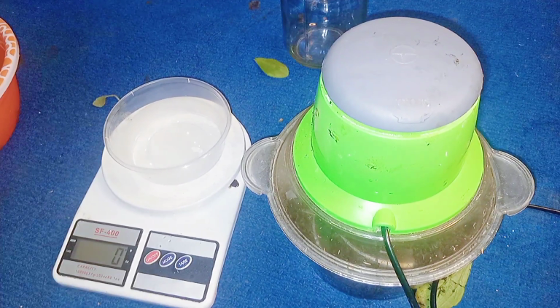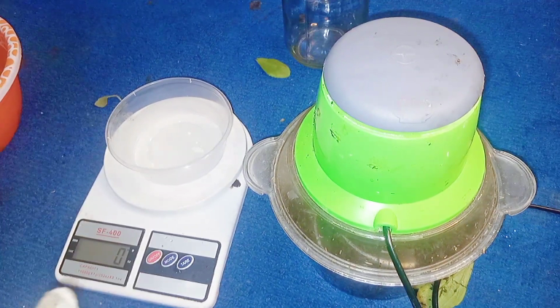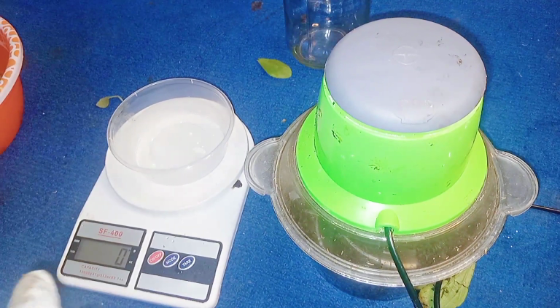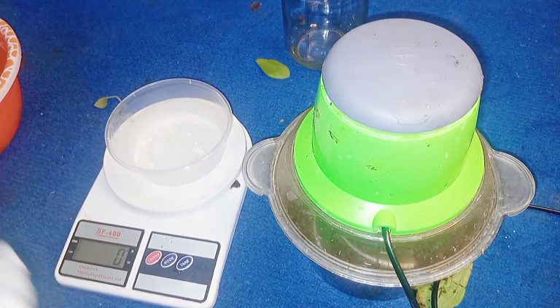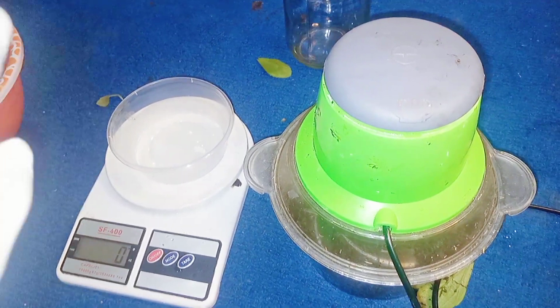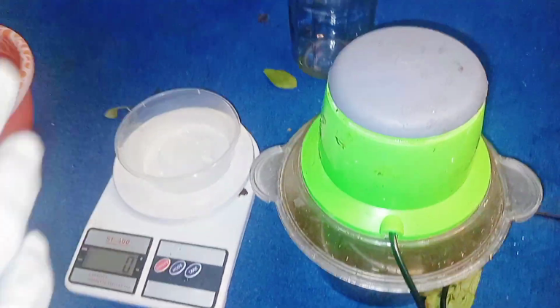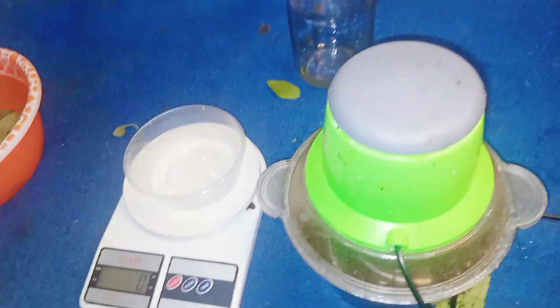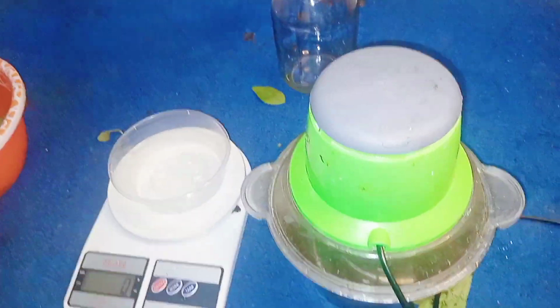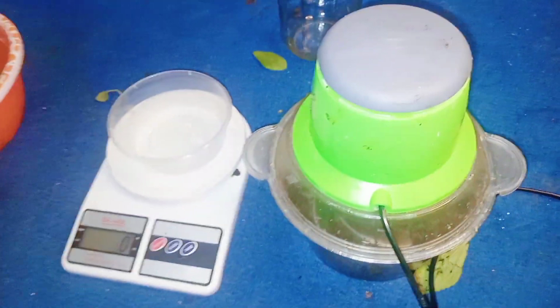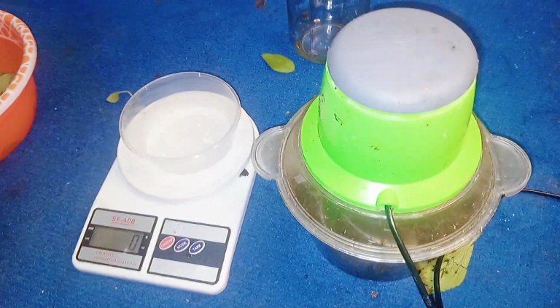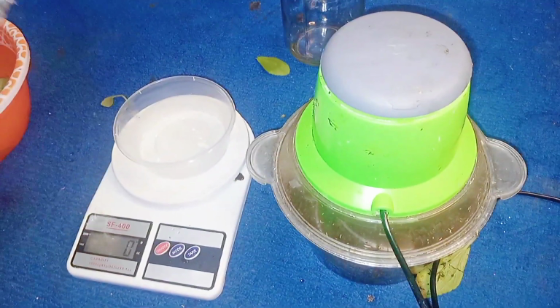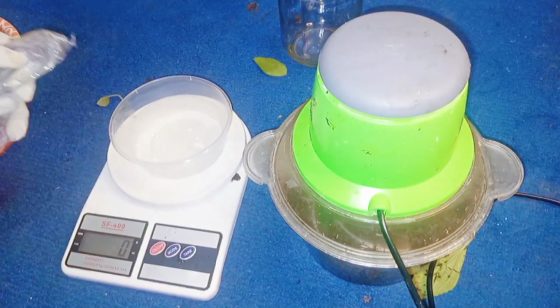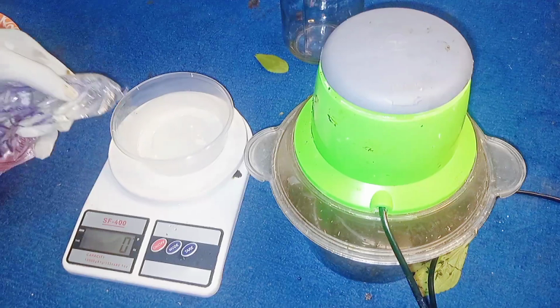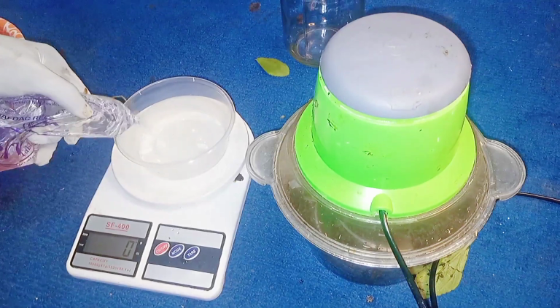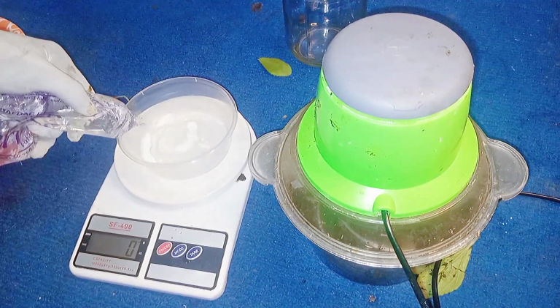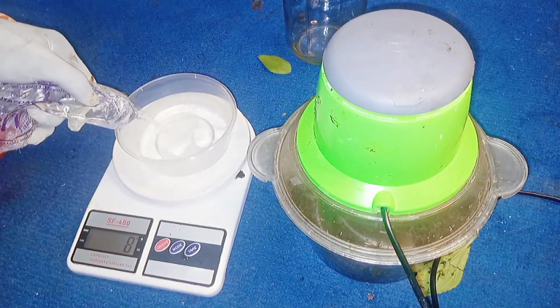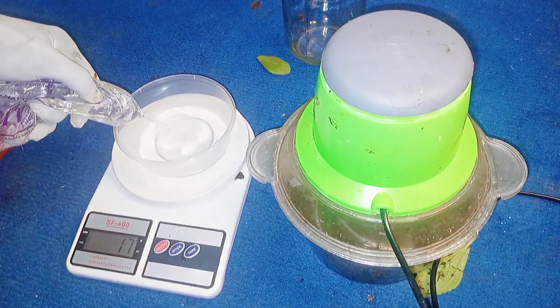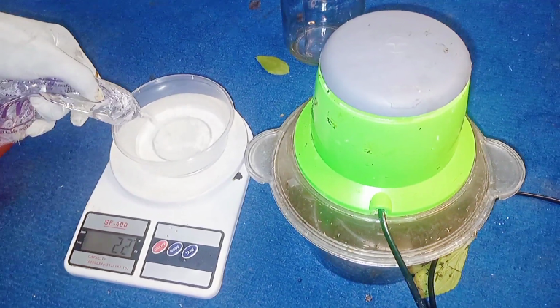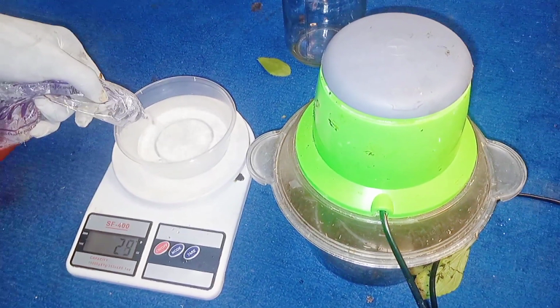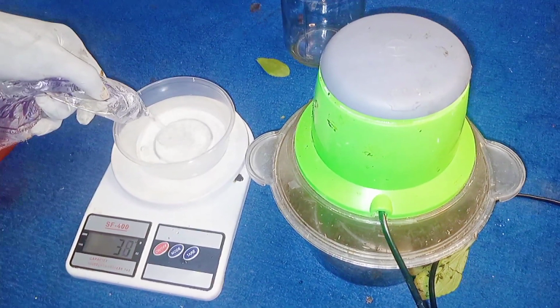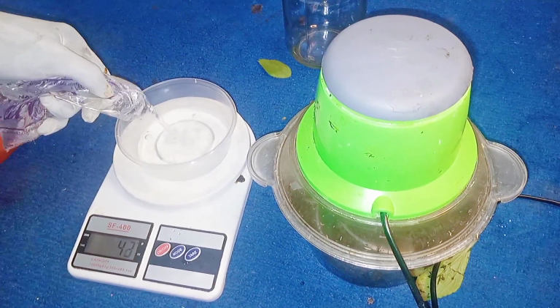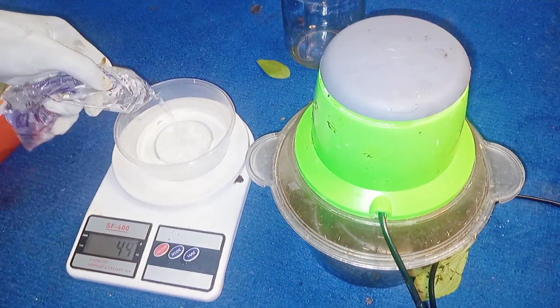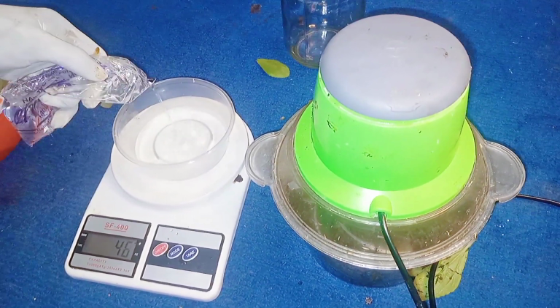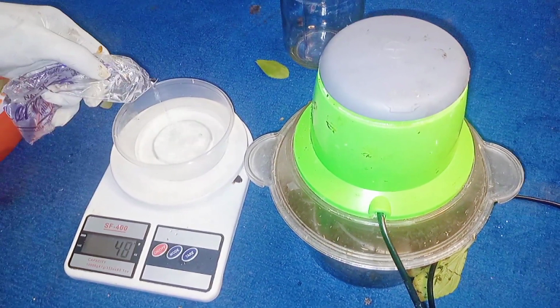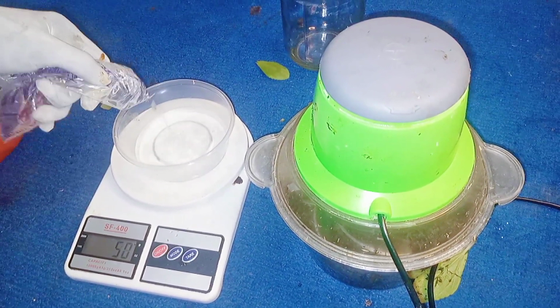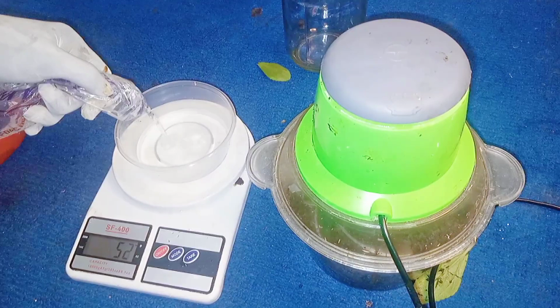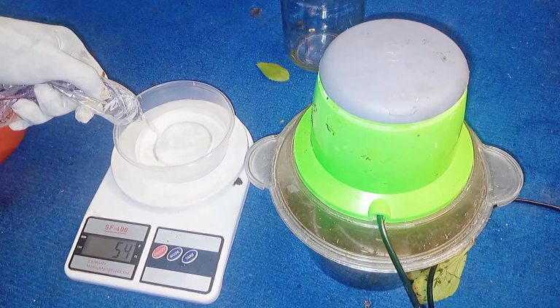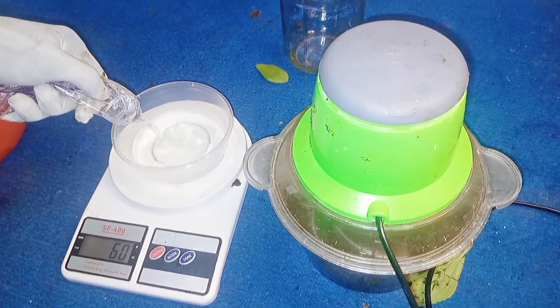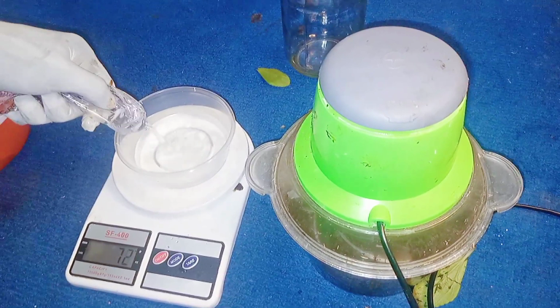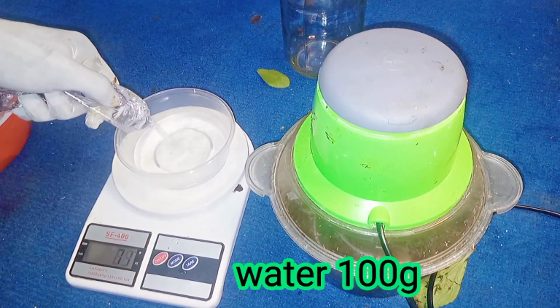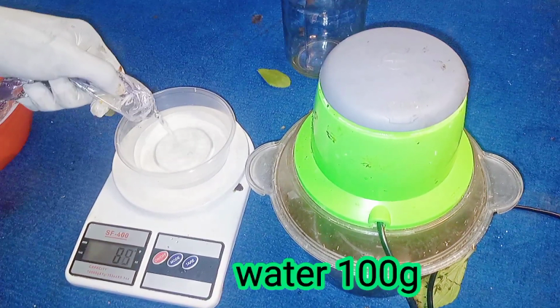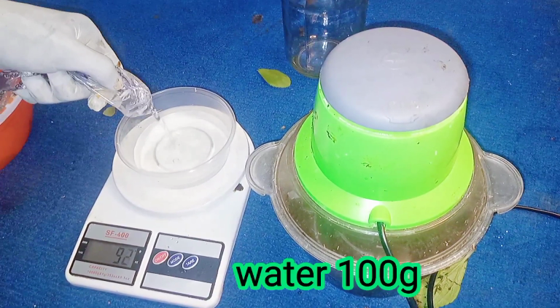We'll be adding still water — normal clean water. 100 grams of water is enough for this formulation, so we'll be adding 100 grams of water.